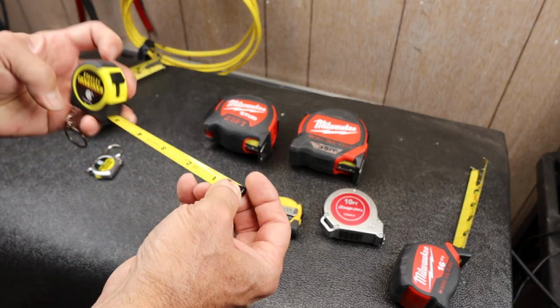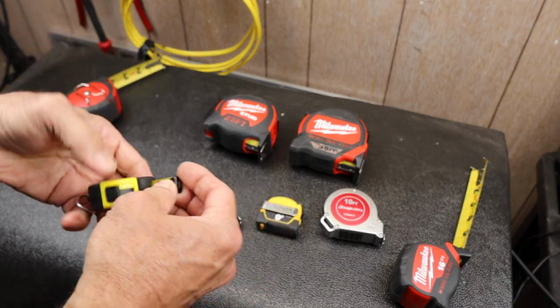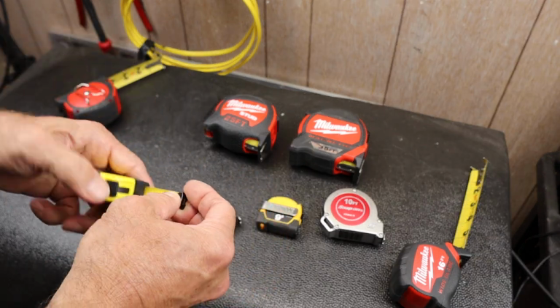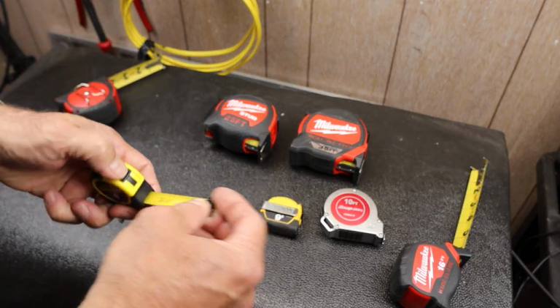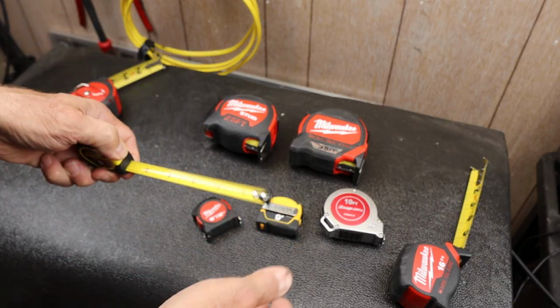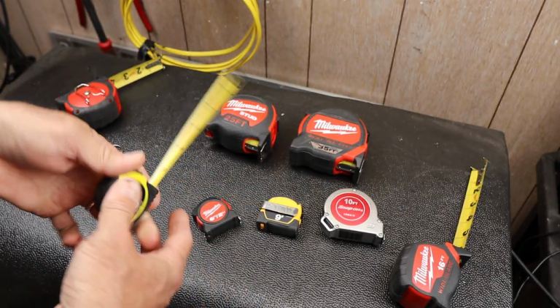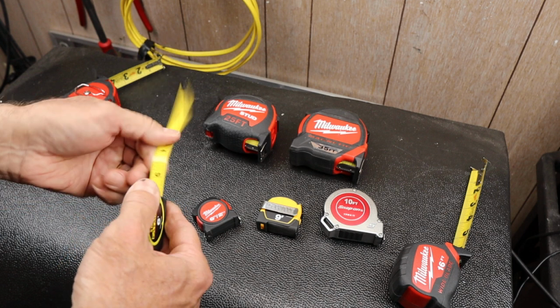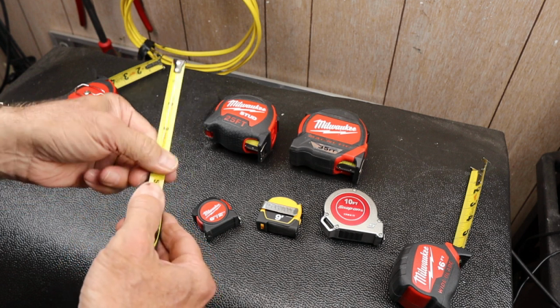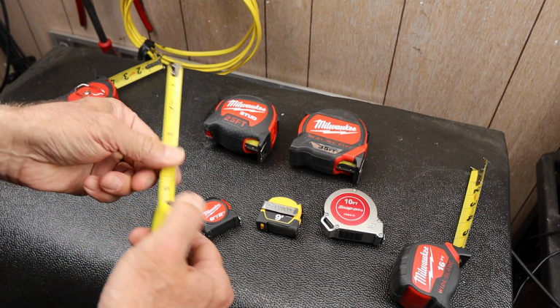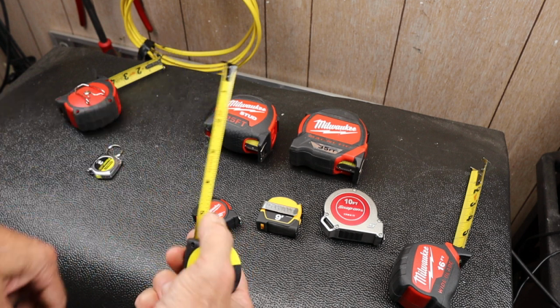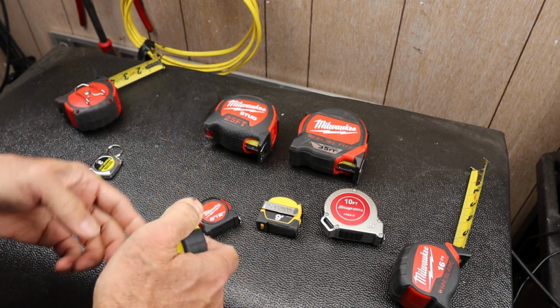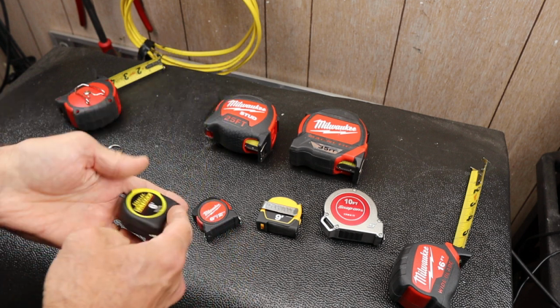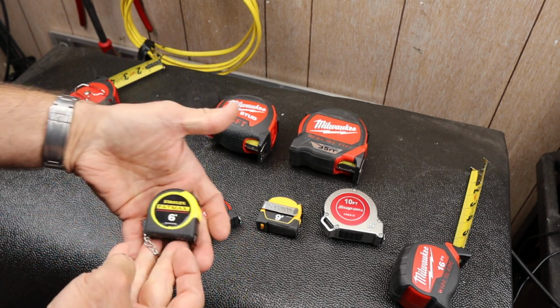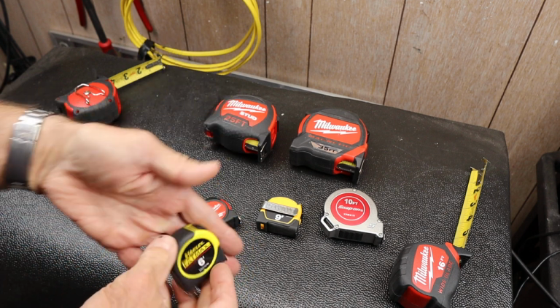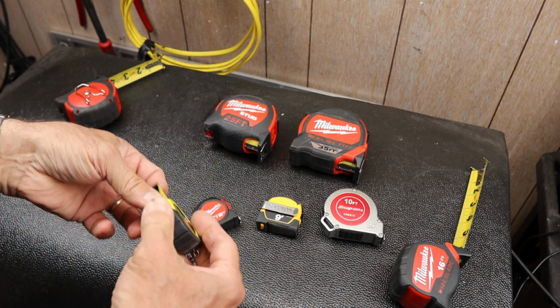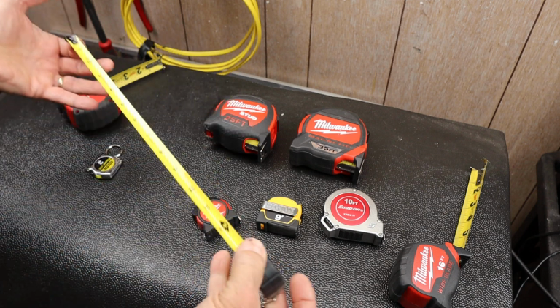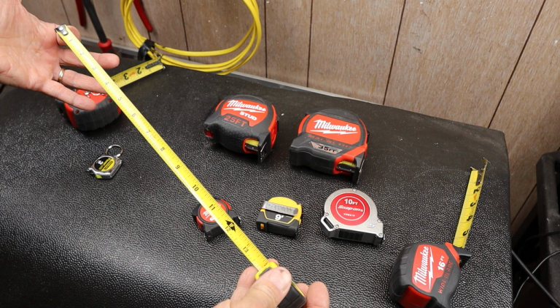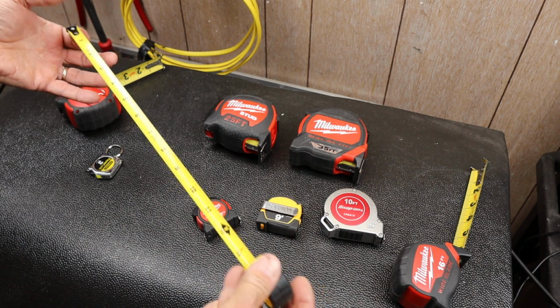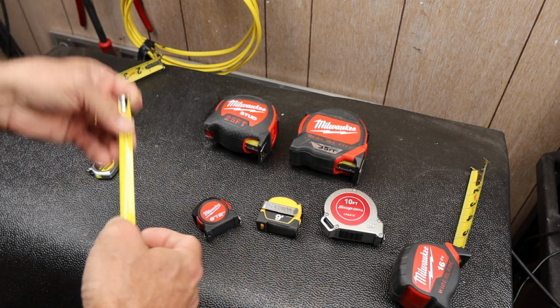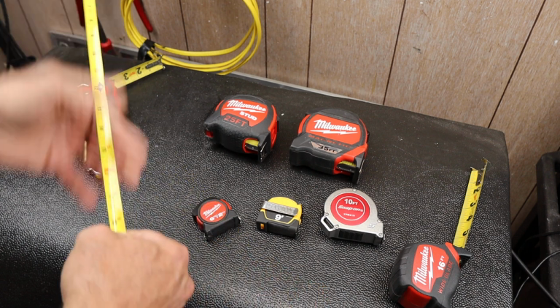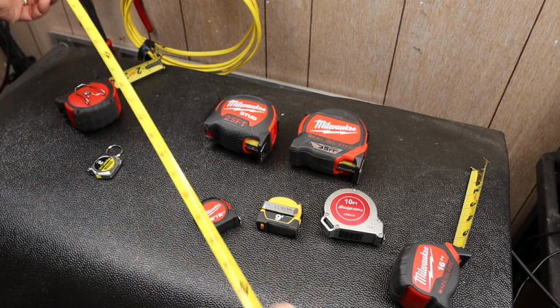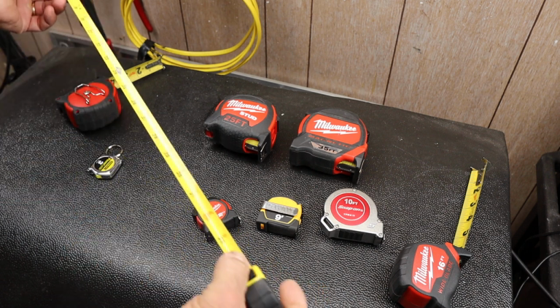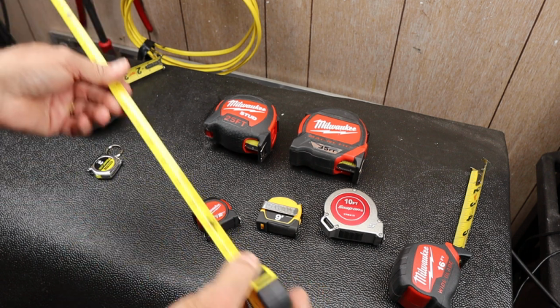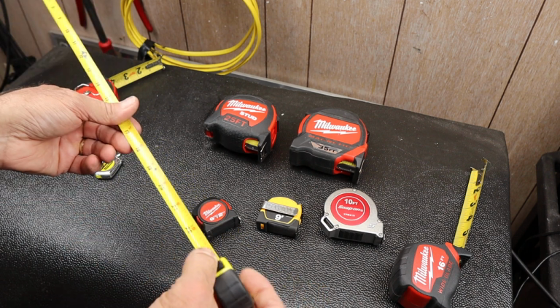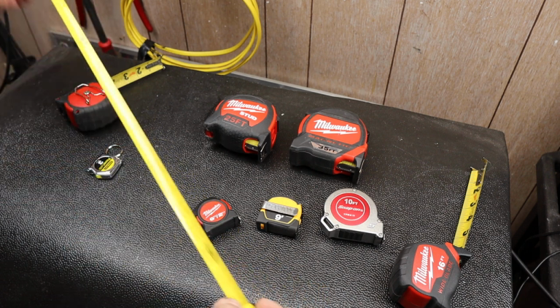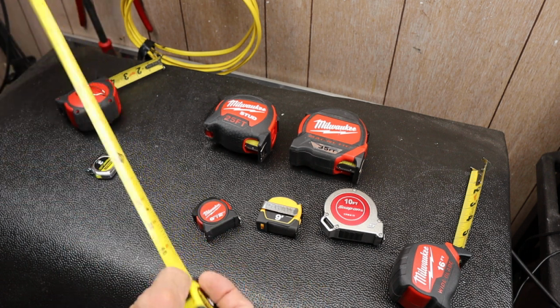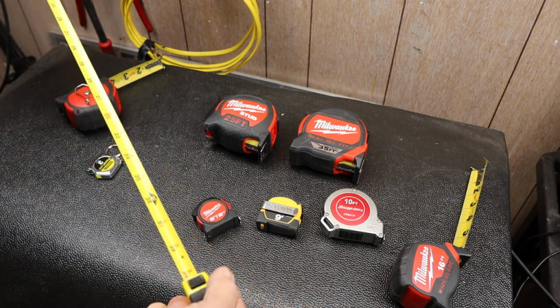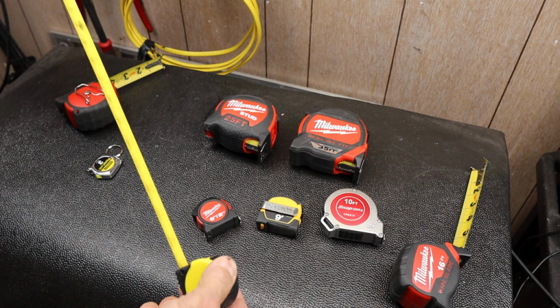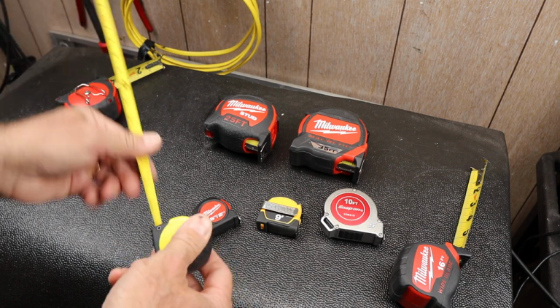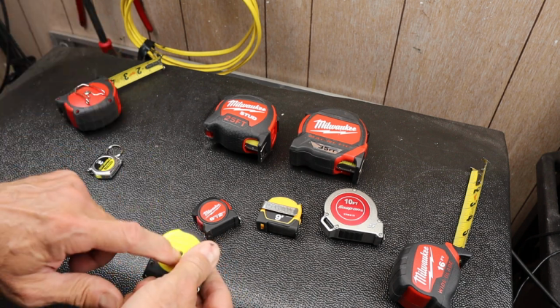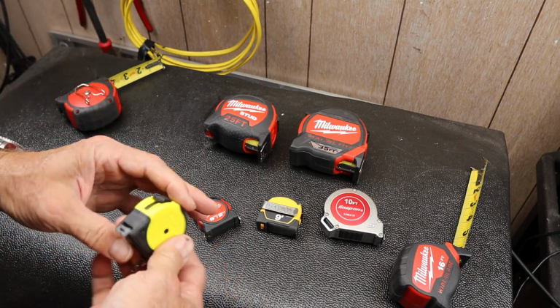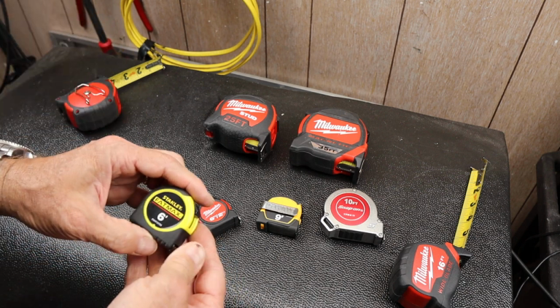Here's a Fatmax — a little bit better, does have a nicer, stronger locking mechanism. This one's a six foot as well, which seems plenty reasonable. Sometimes when you get out a ways they get a little persnickety with the lock because the spring tension is so high.